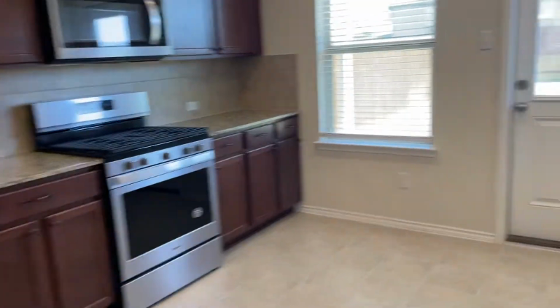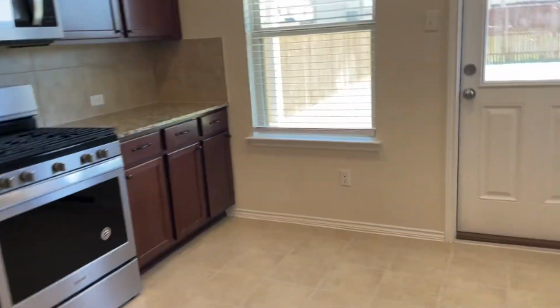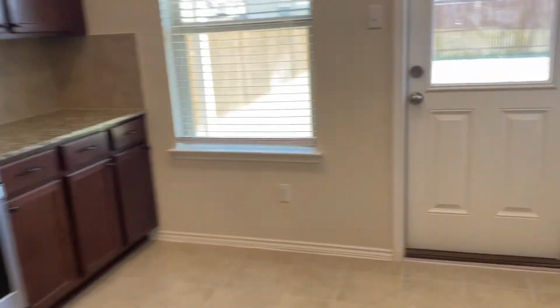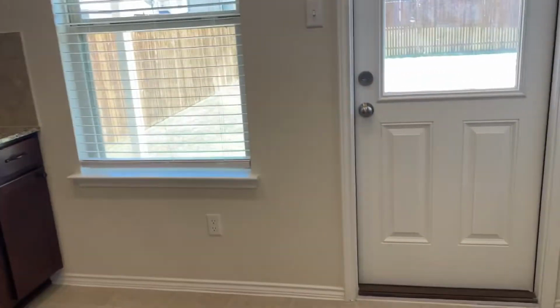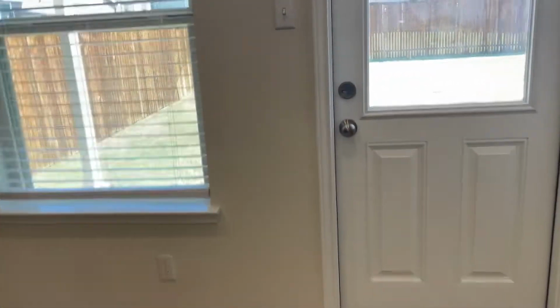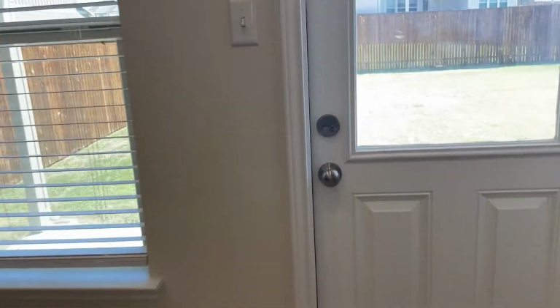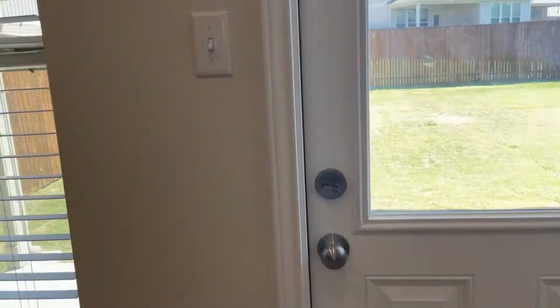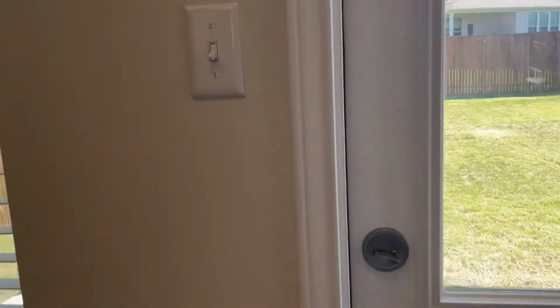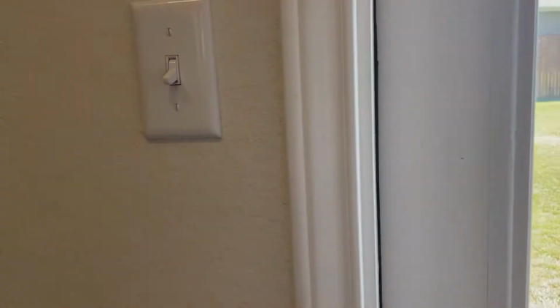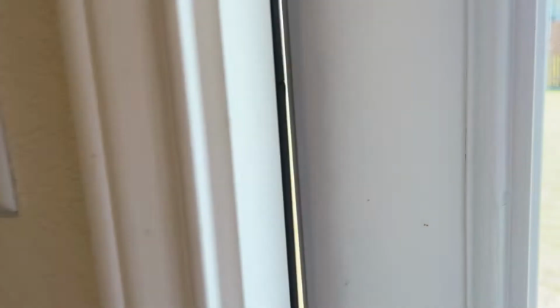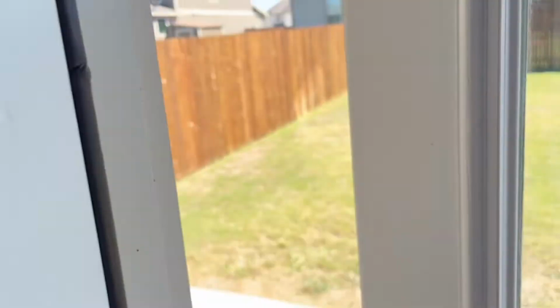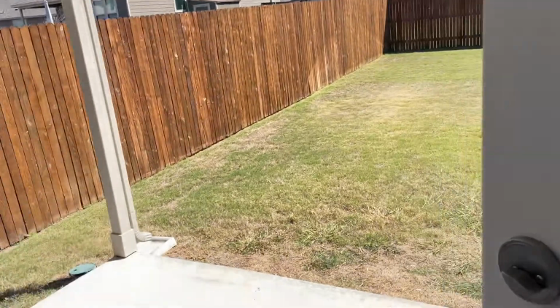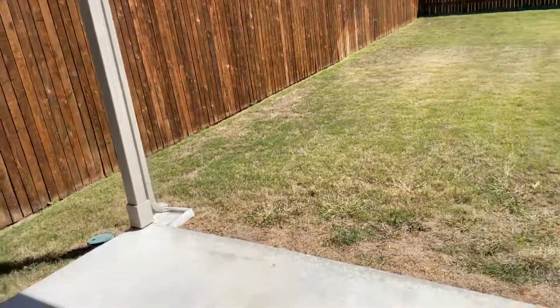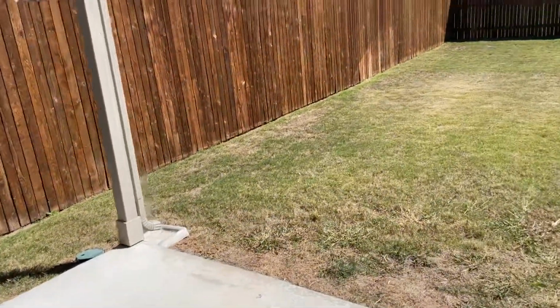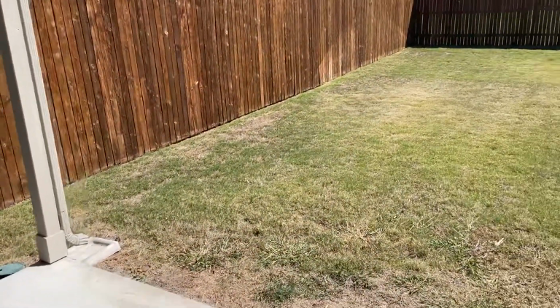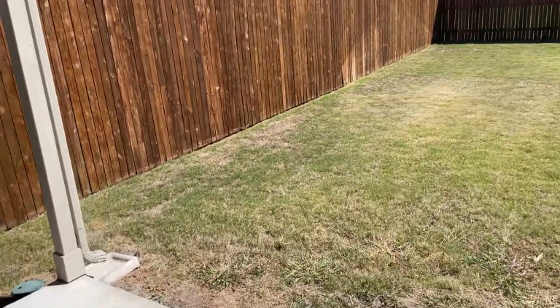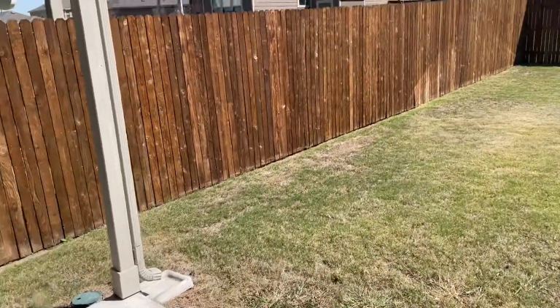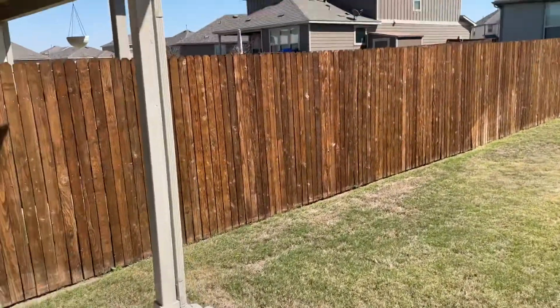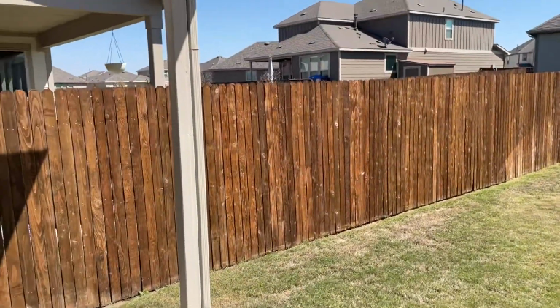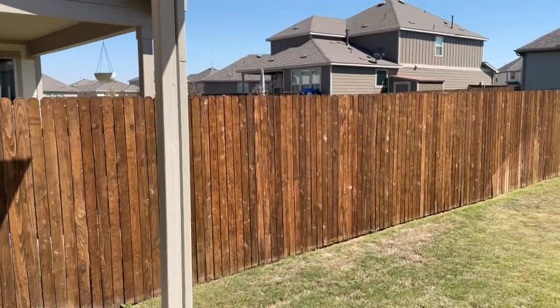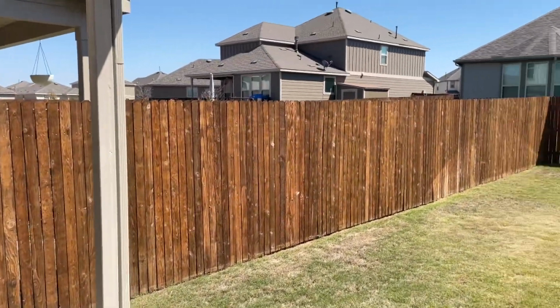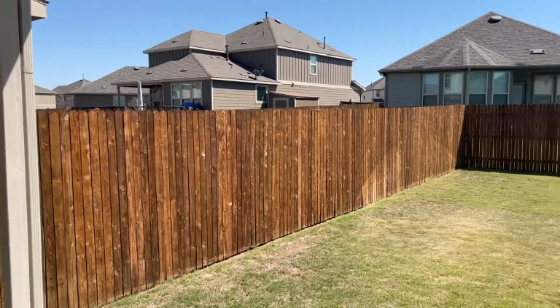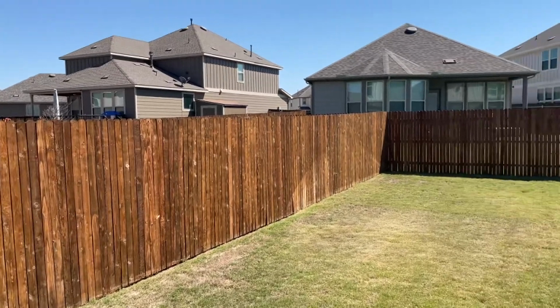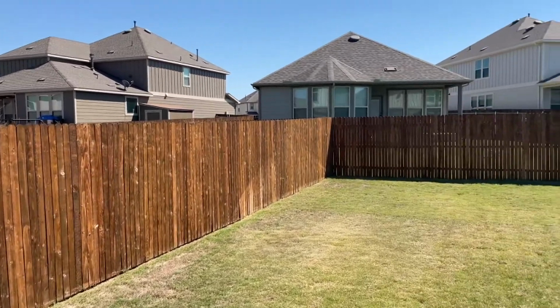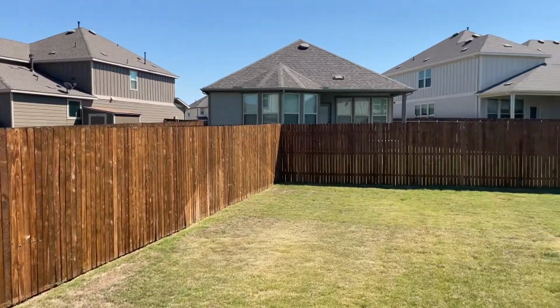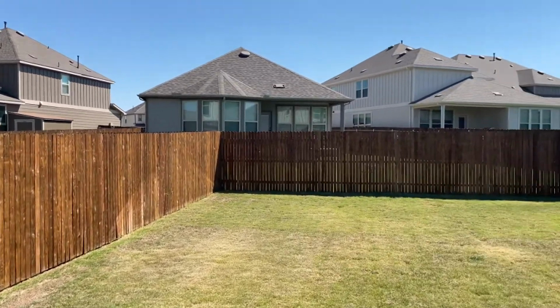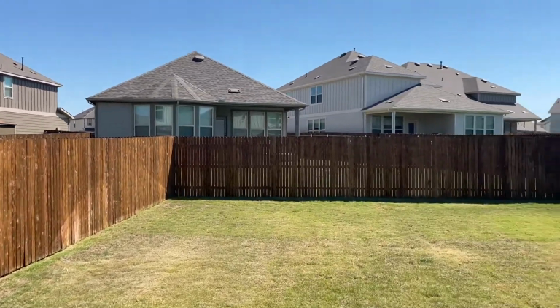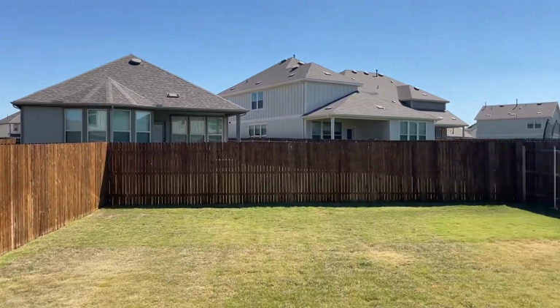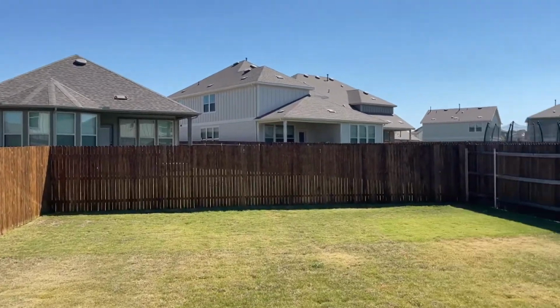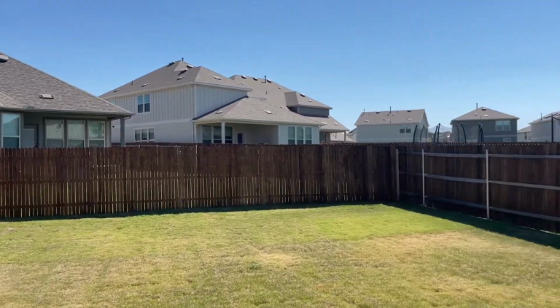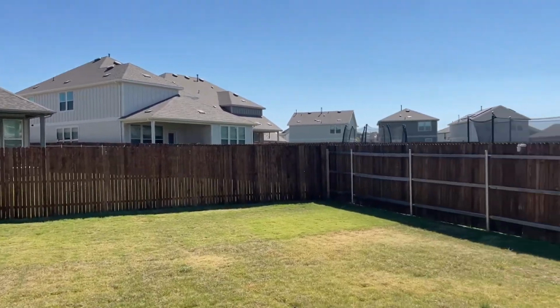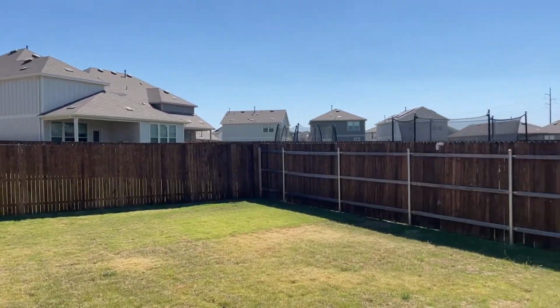As you come out the back door, you've got a nice good-sized backyard. Make sure you're looking at your neighbors a little bit.